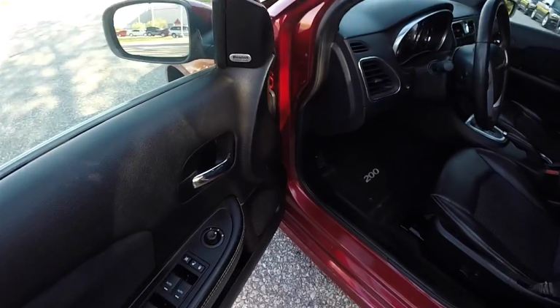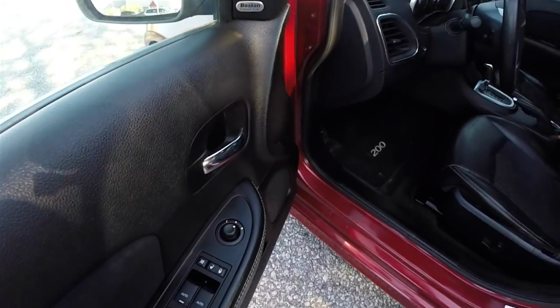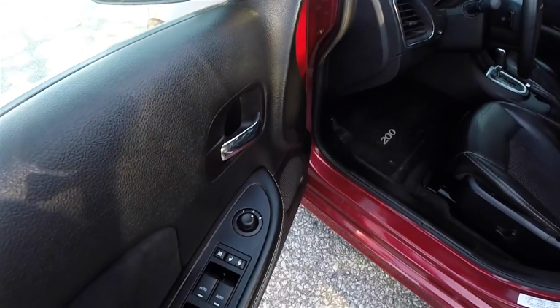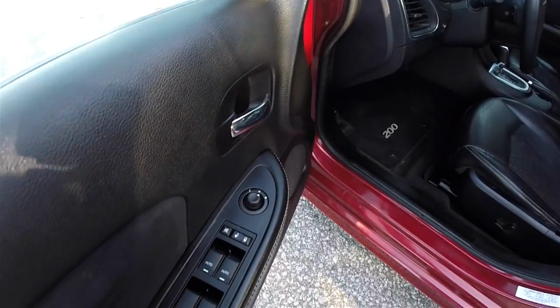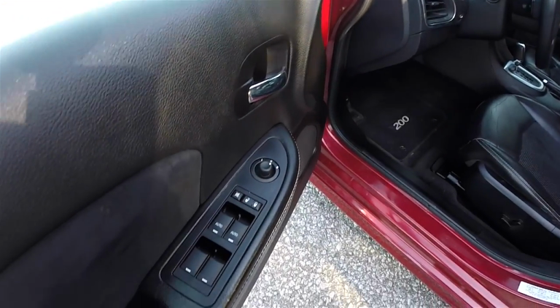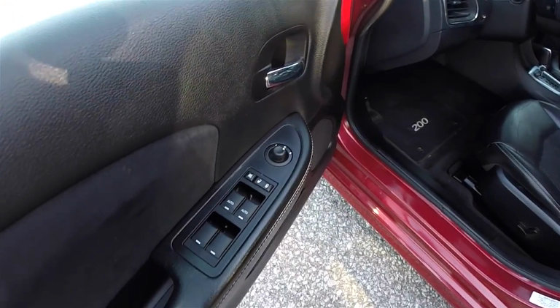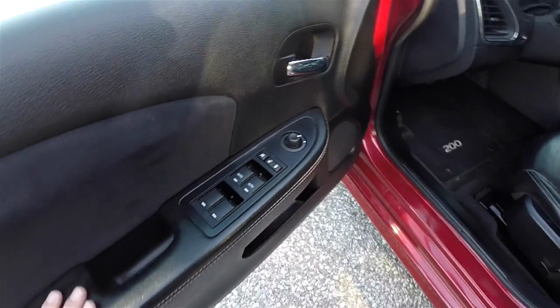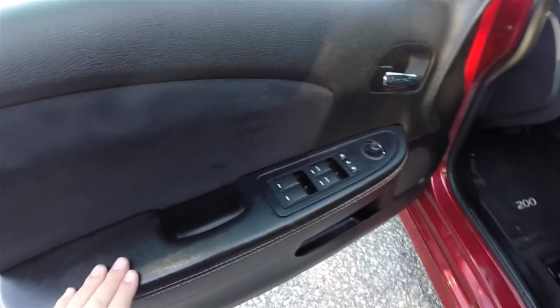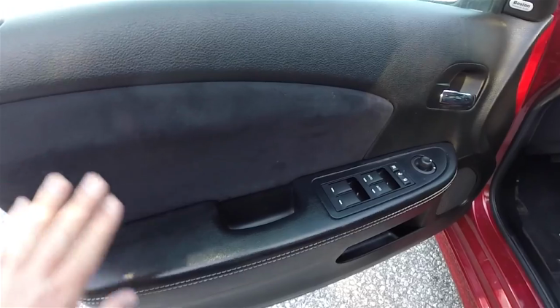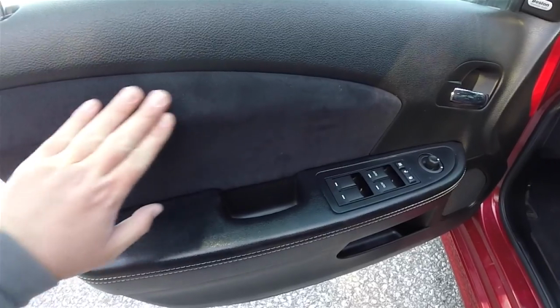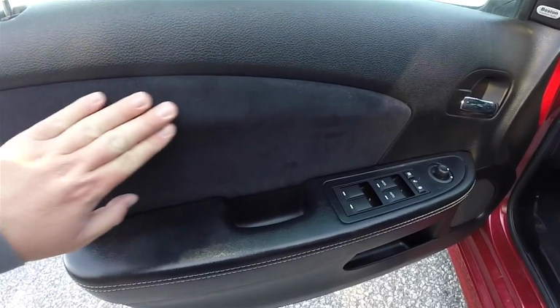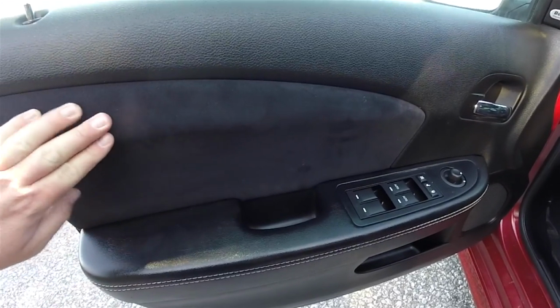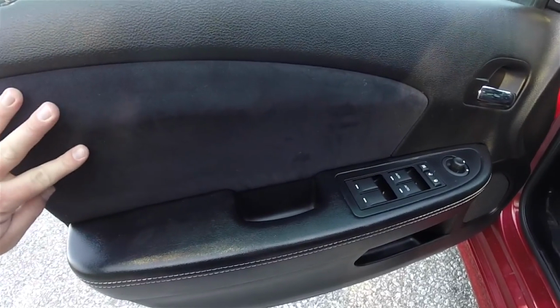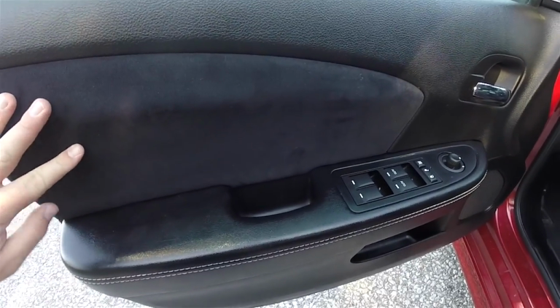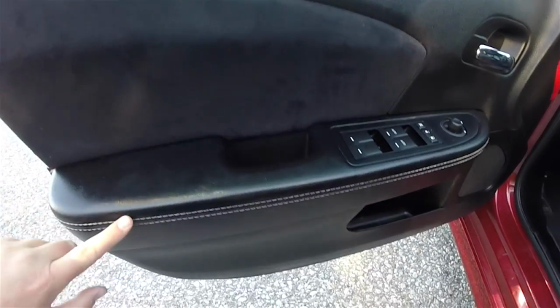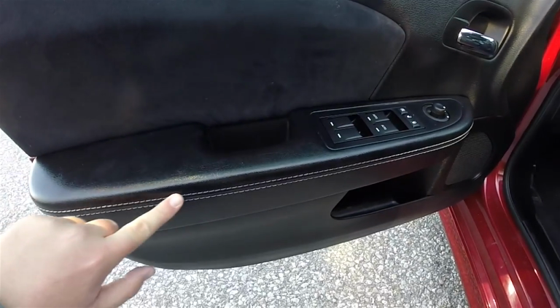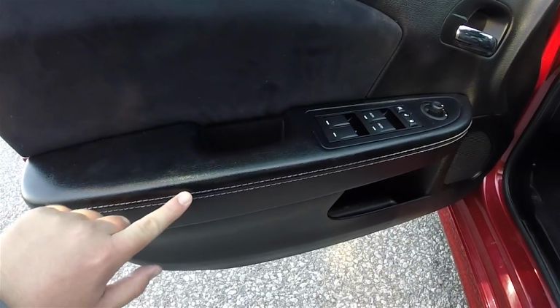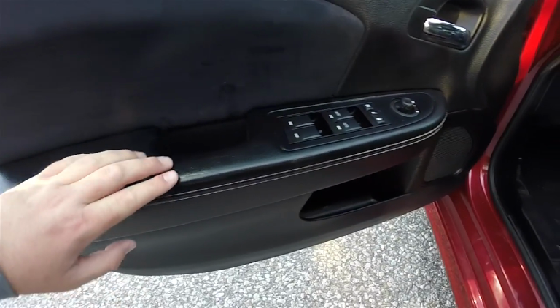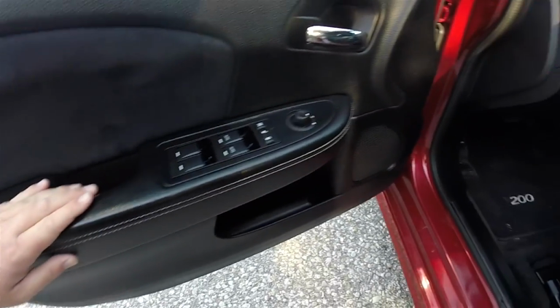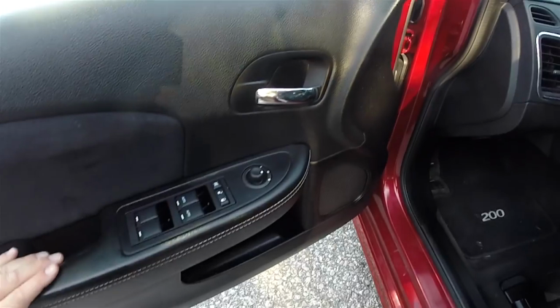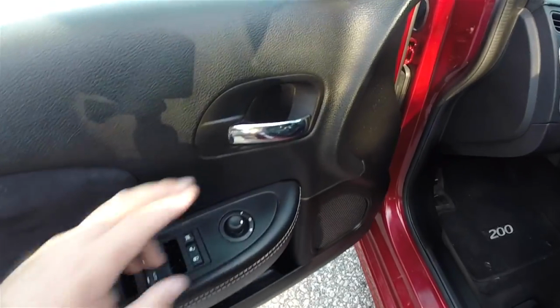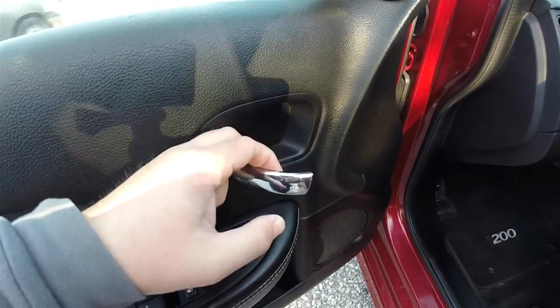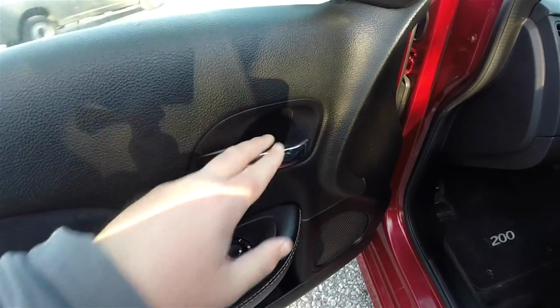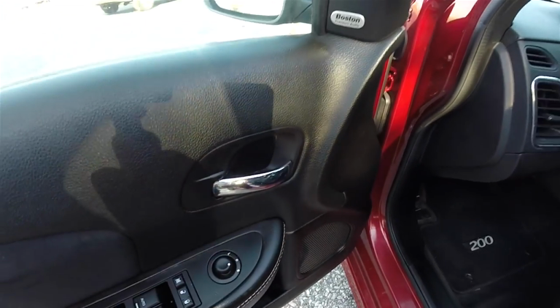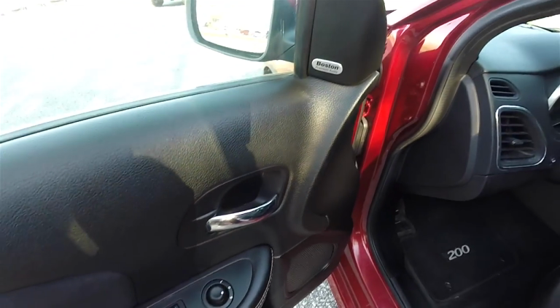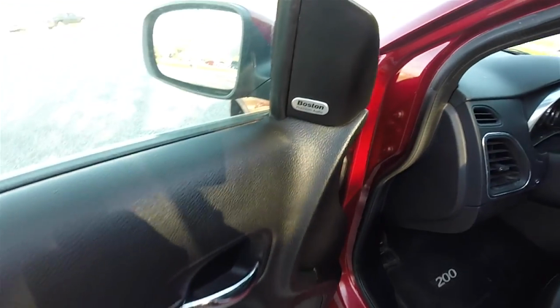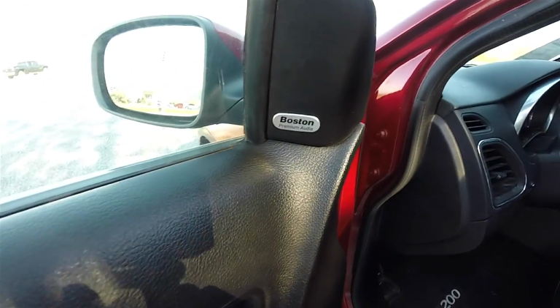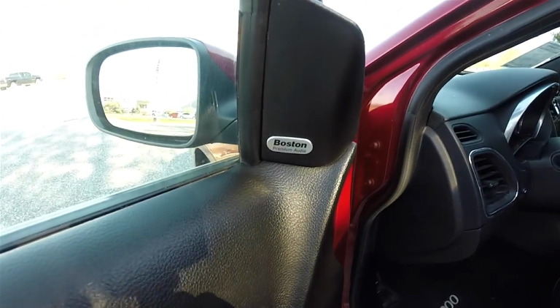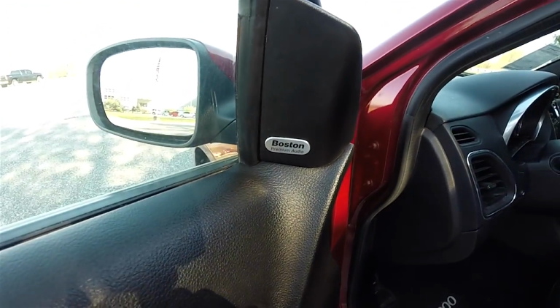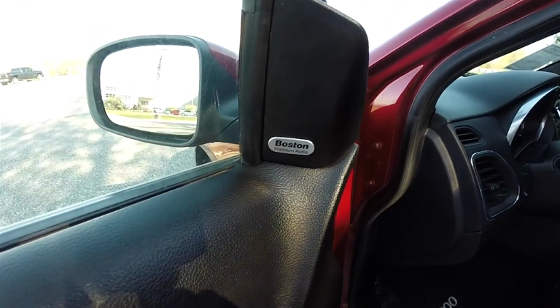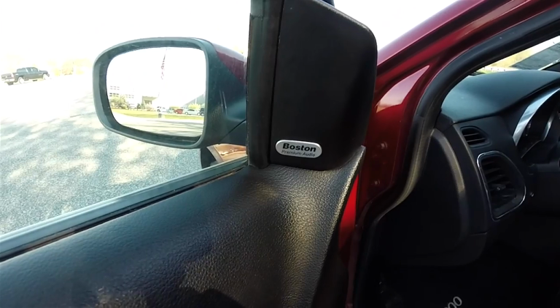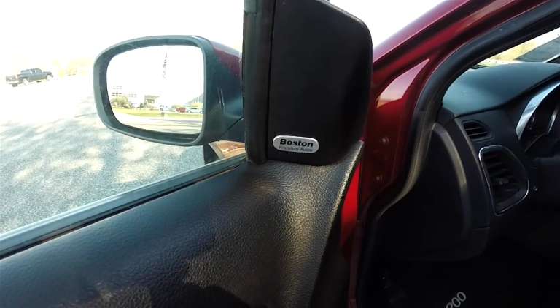Taking a look inside, we have power heated mirrors, power windows and power door locks. The preferred suede accents on the door panels with satin silver stitching and chrome door pulls. This vehicle is also equipped with the Boston premium audio system.